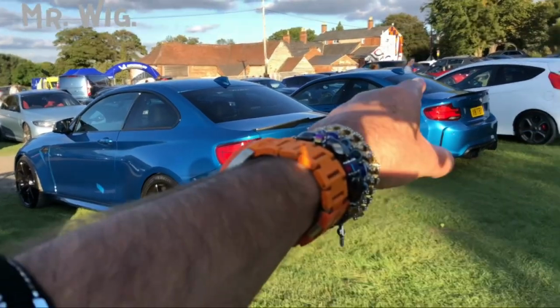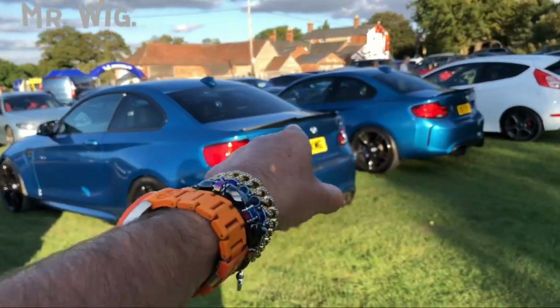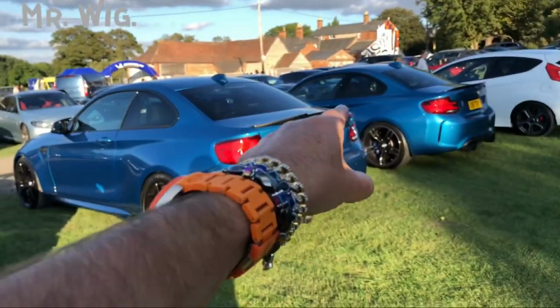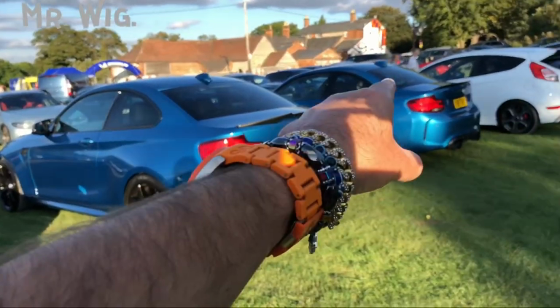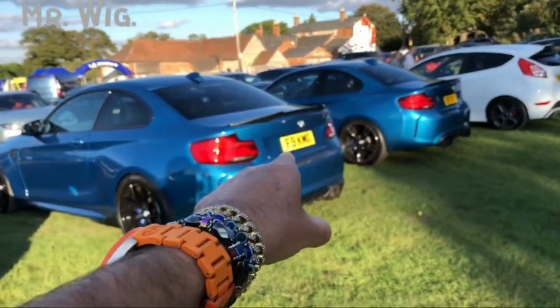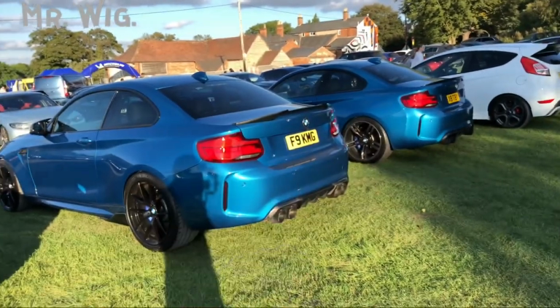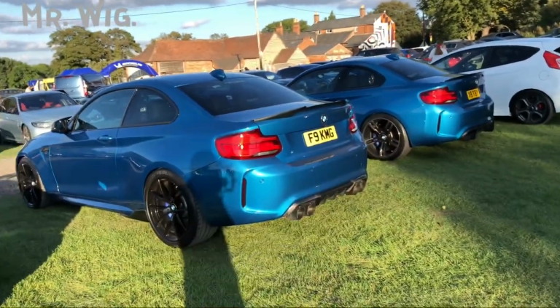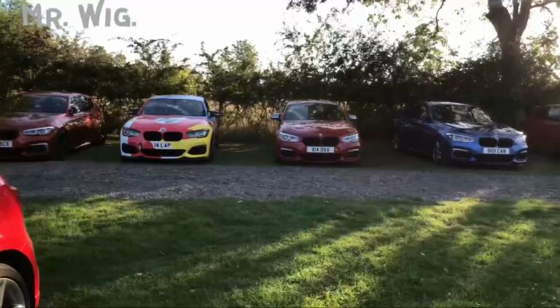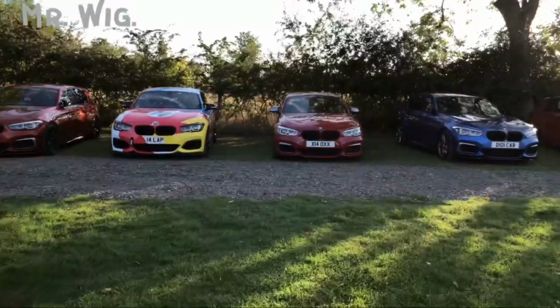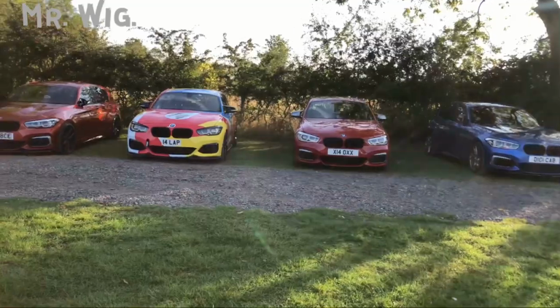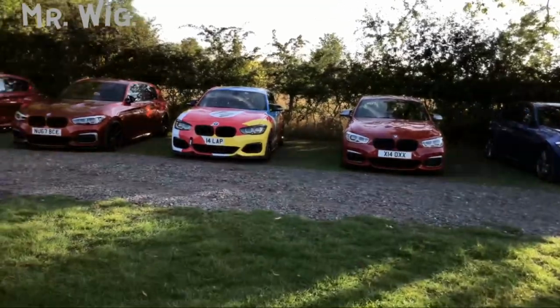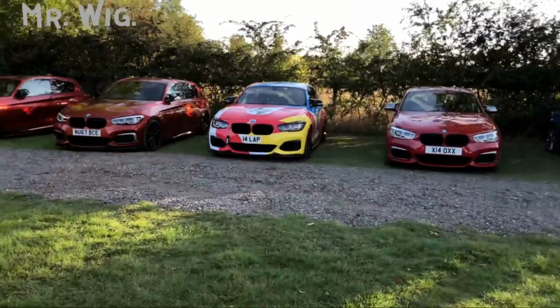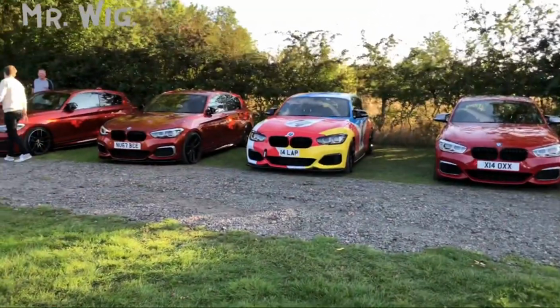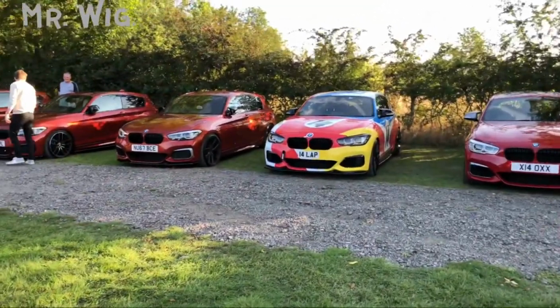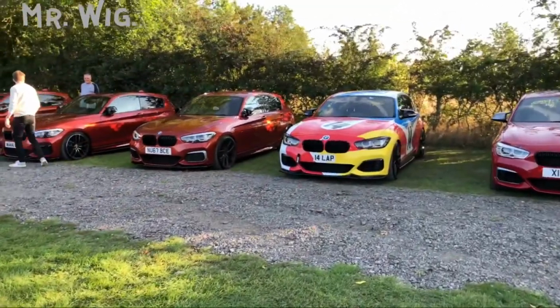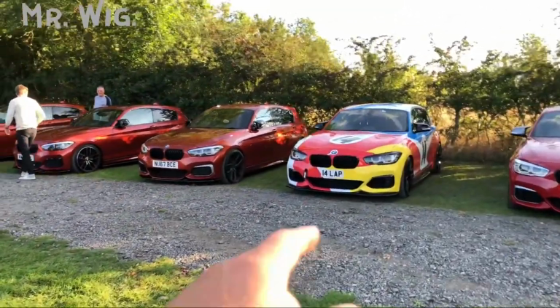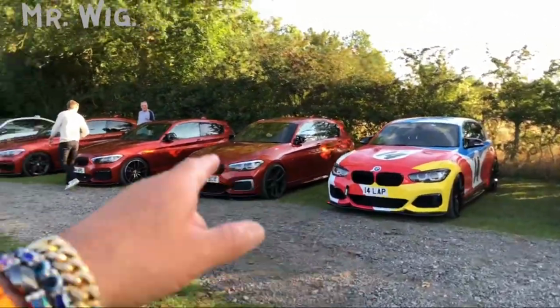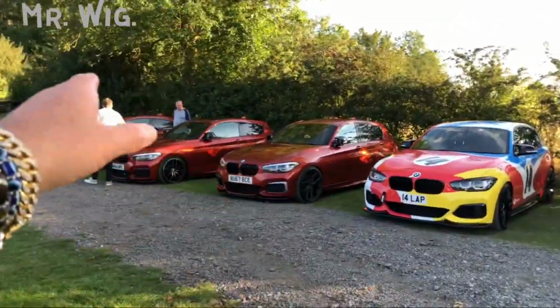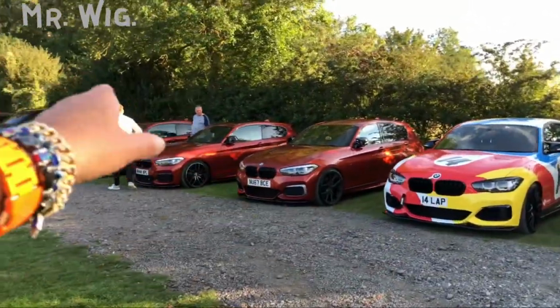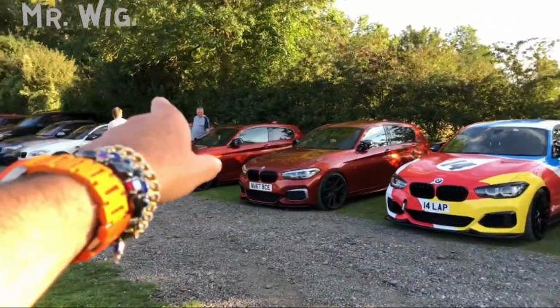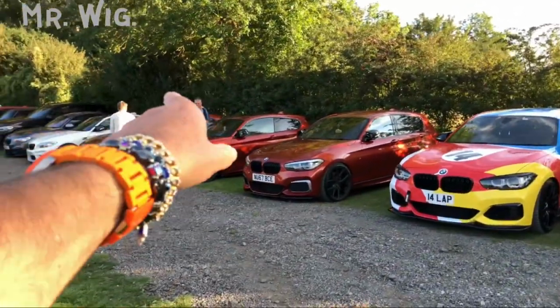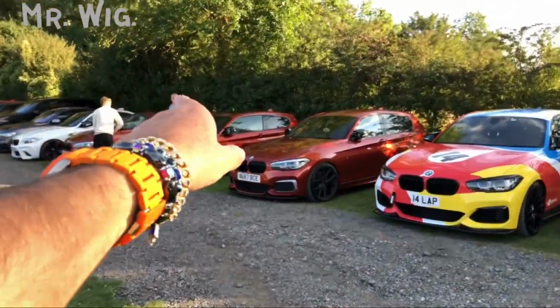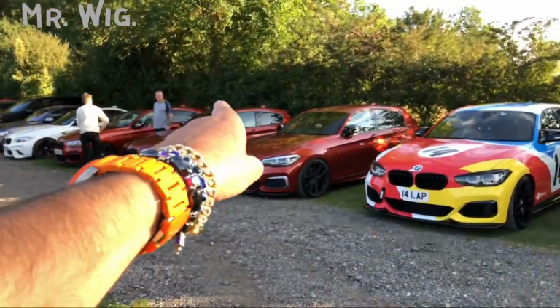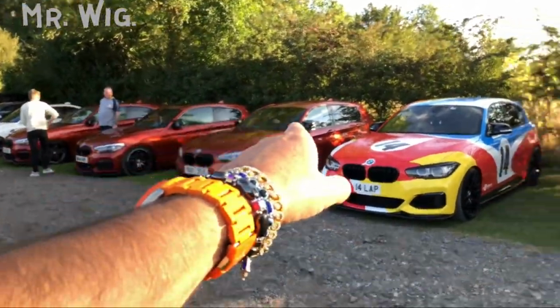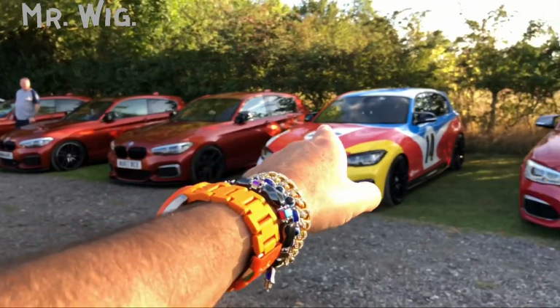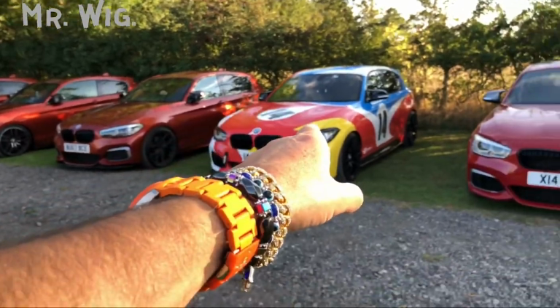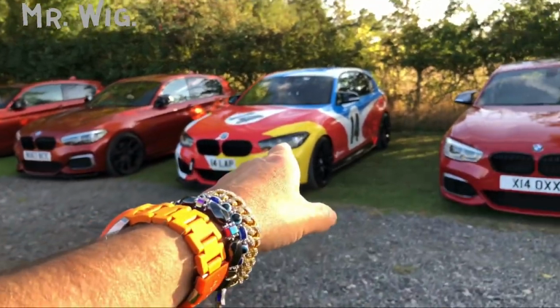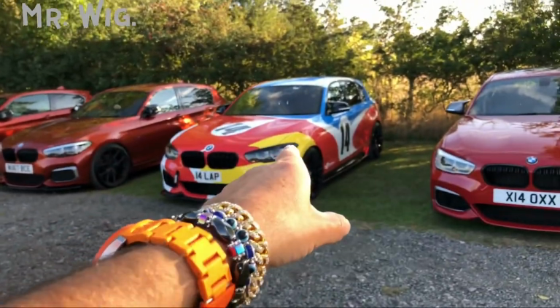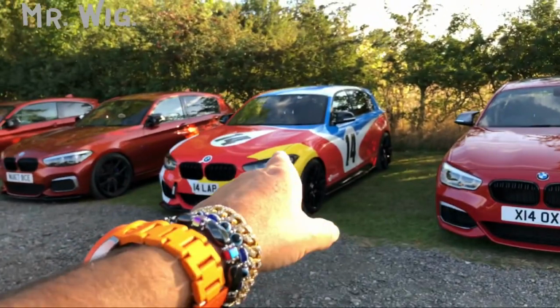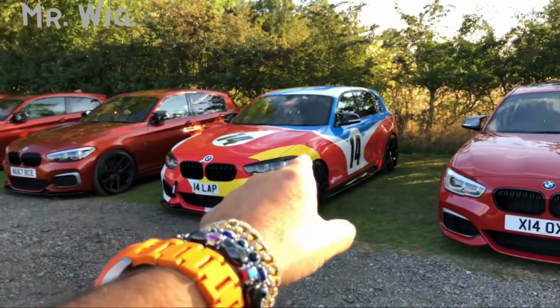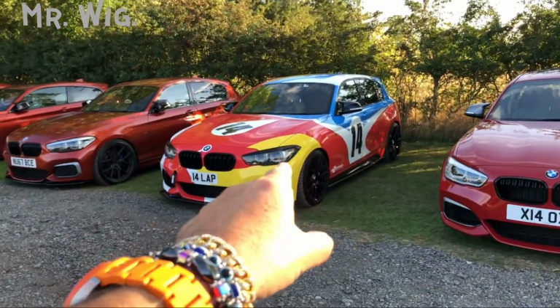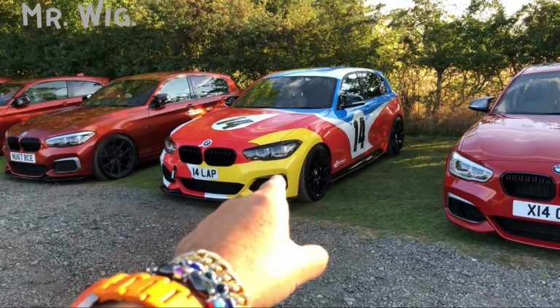Look at that — two M2s in the same colour, twins! So many BMWs, including a 1 Series. Oh my goodness, look at that — so many different colours, it looks like a rainbow!